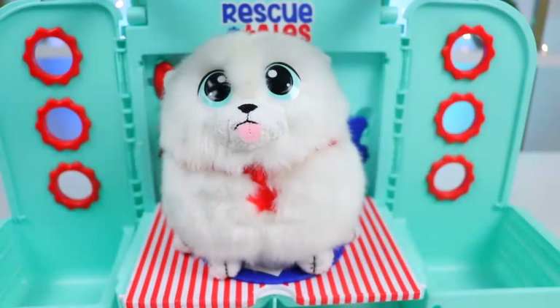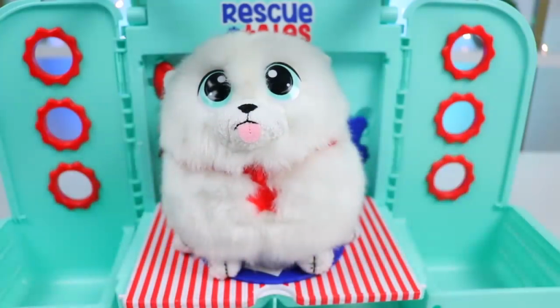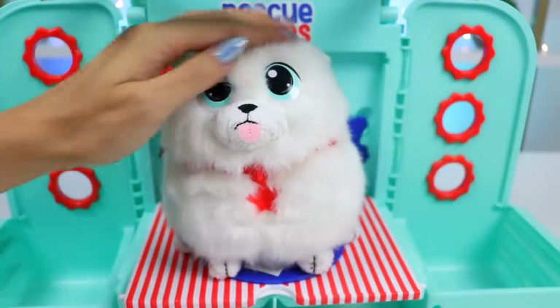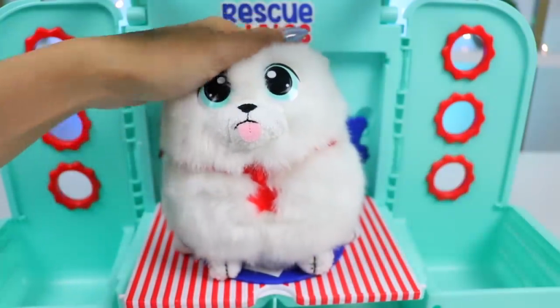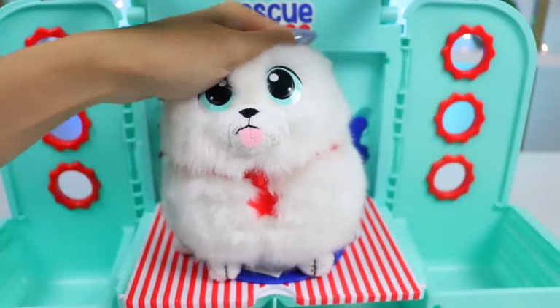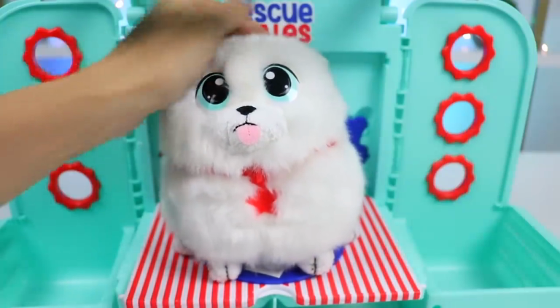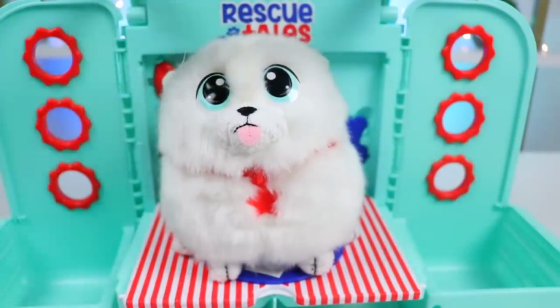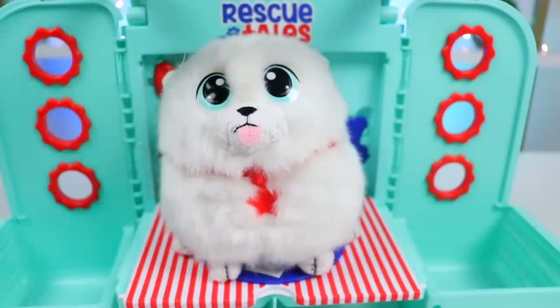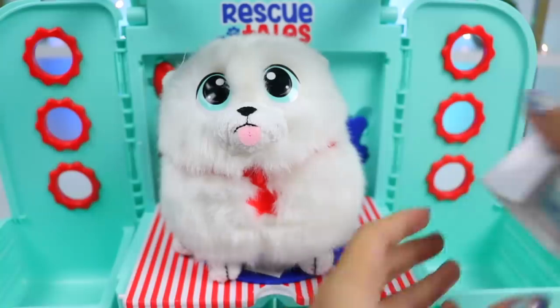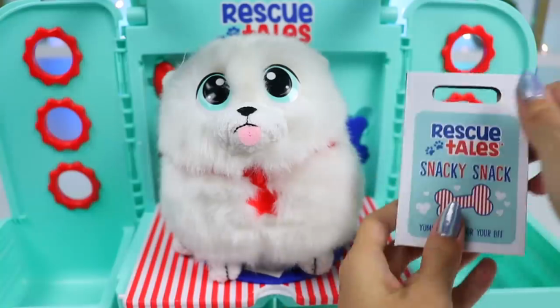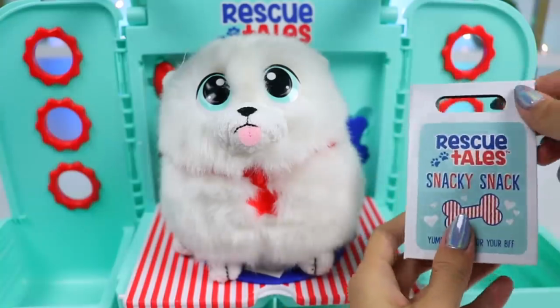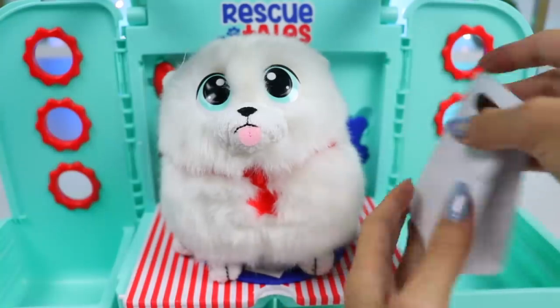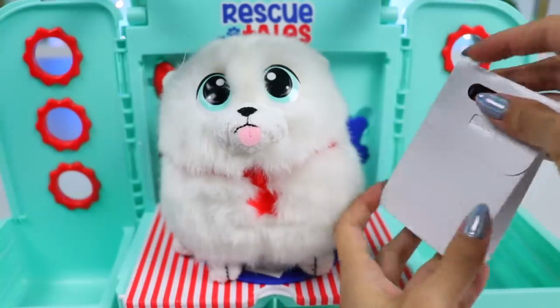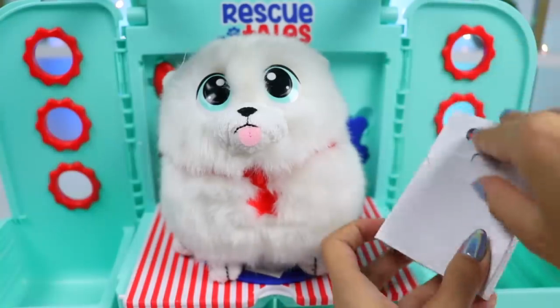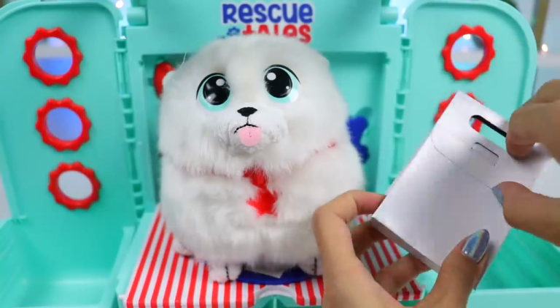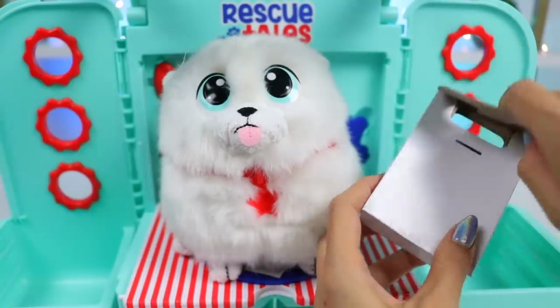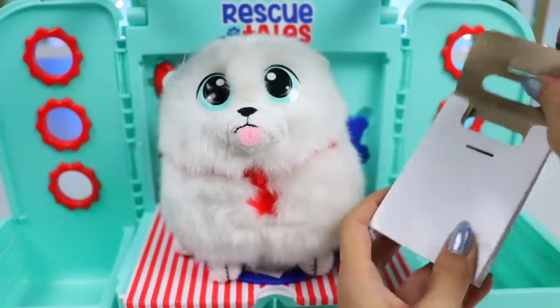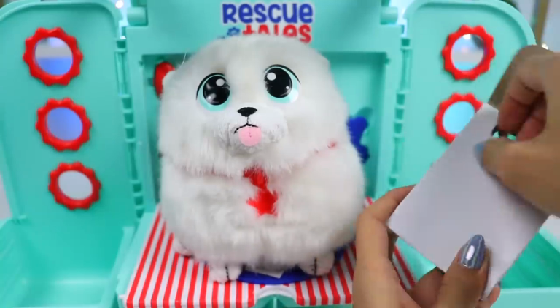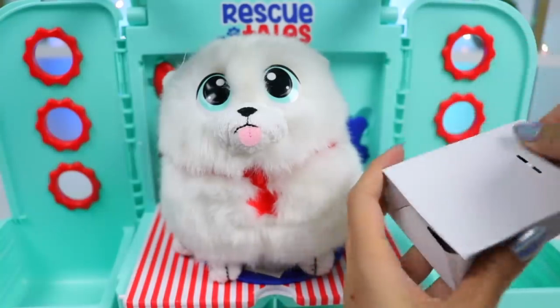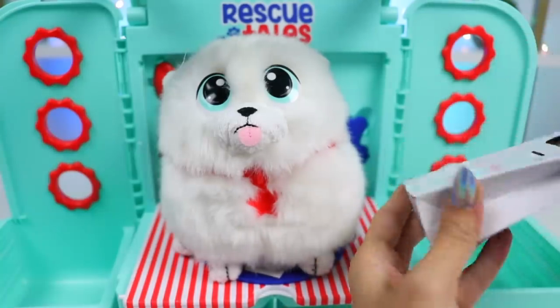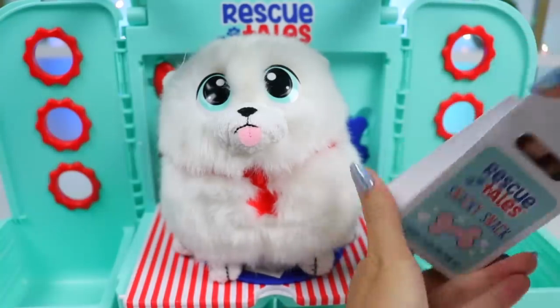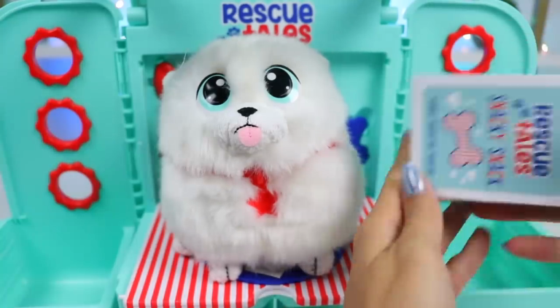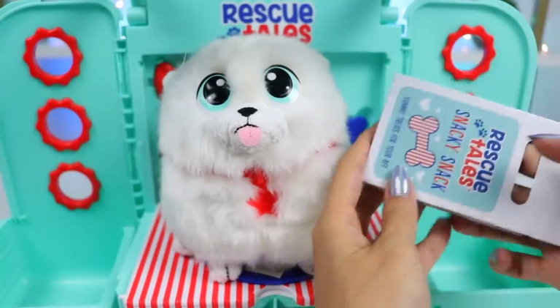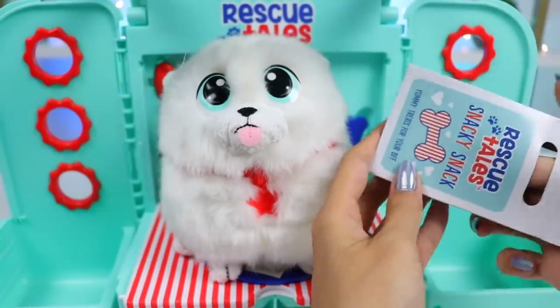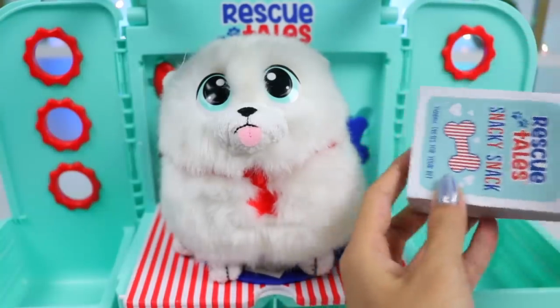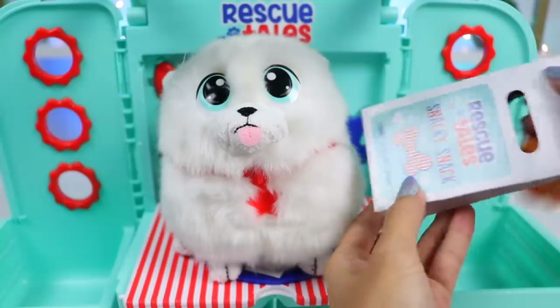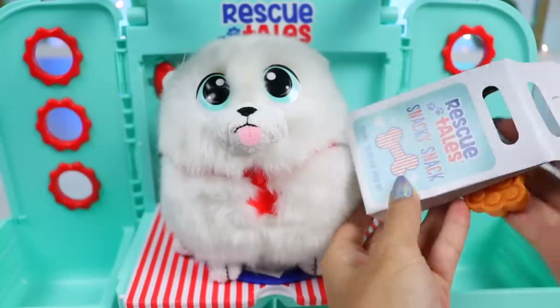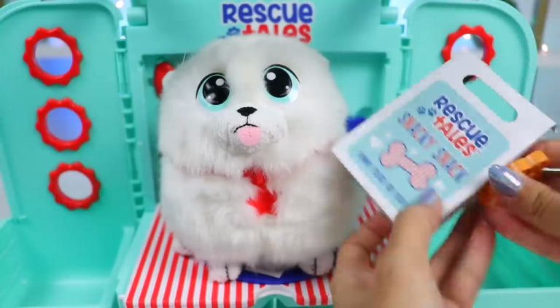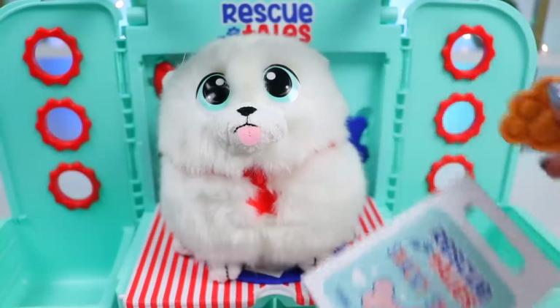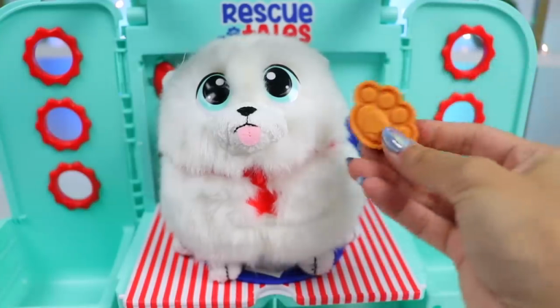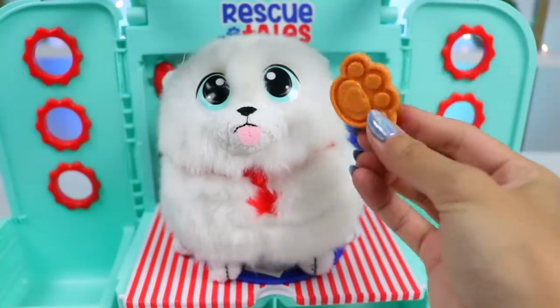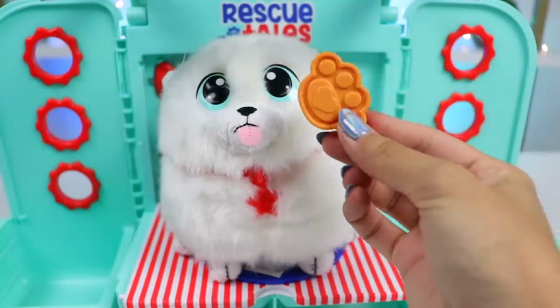There we go. You look so beautiful, Sushi! Rawr! I think he deserves a treat.